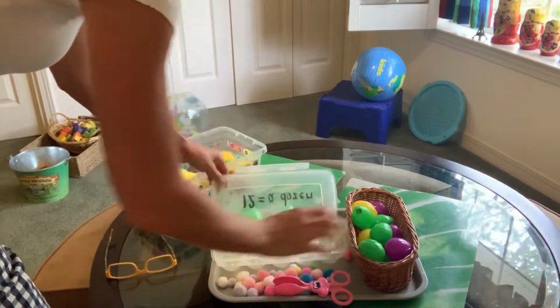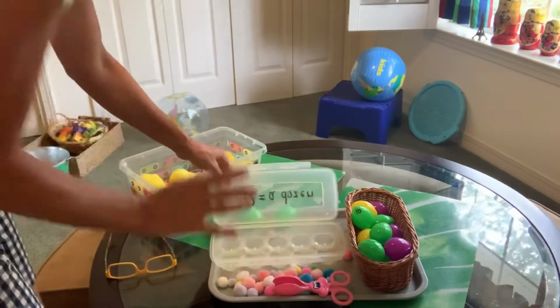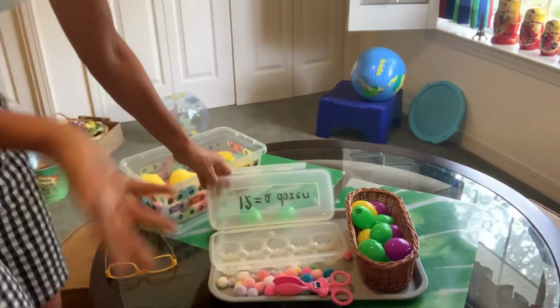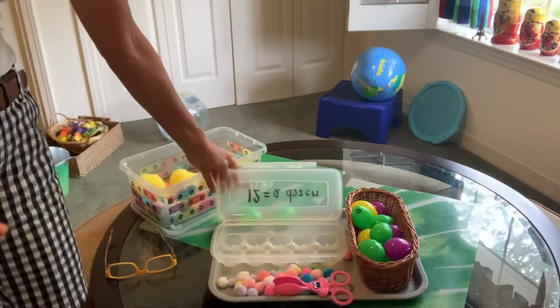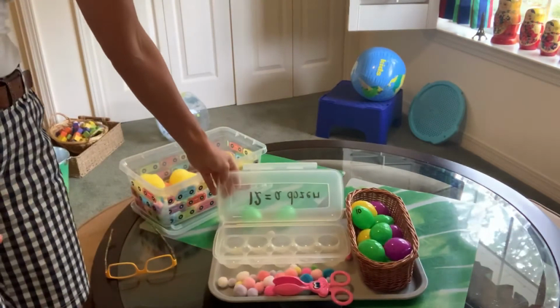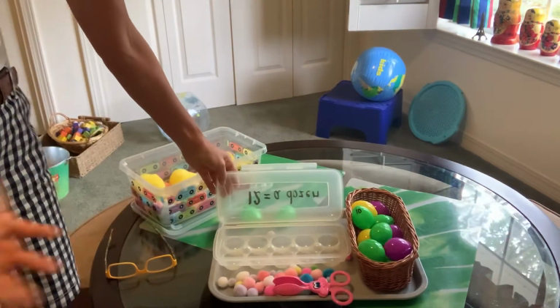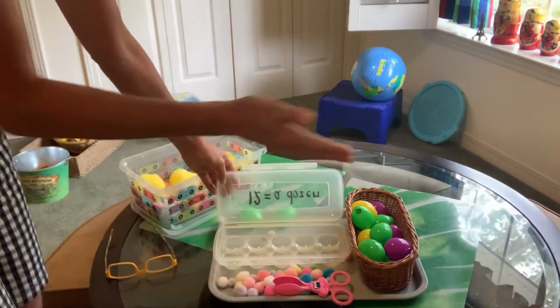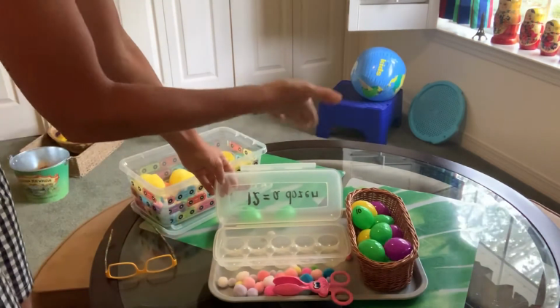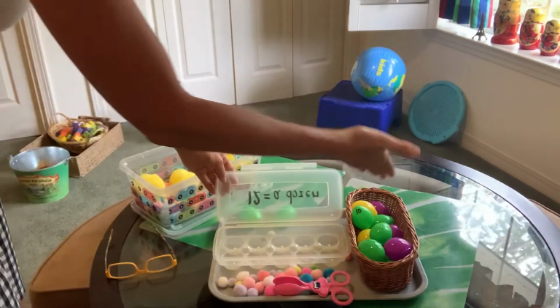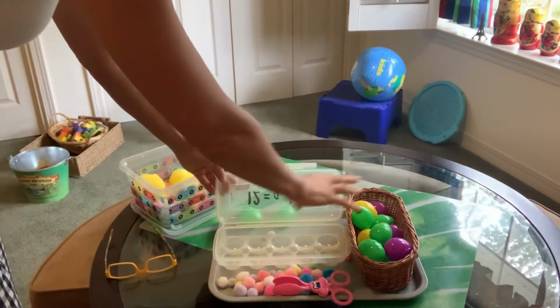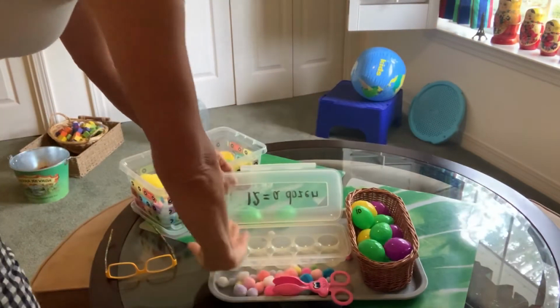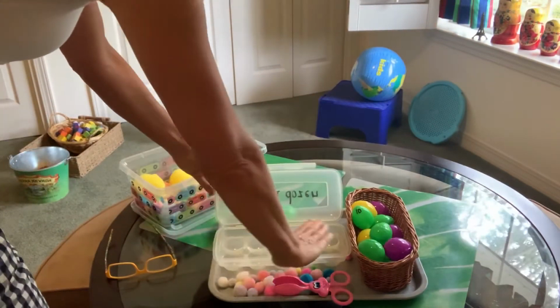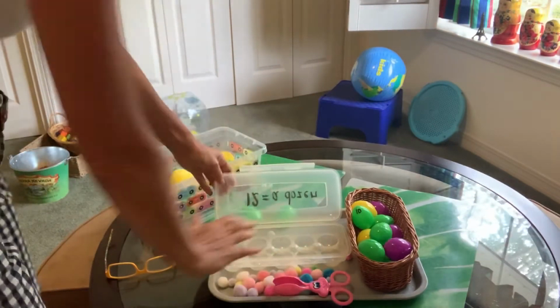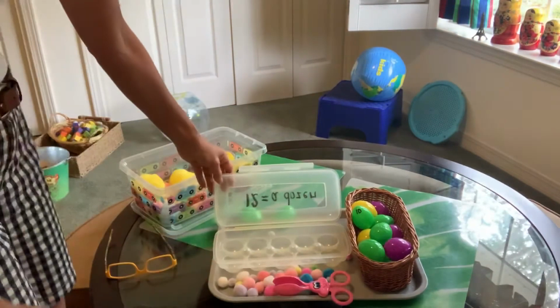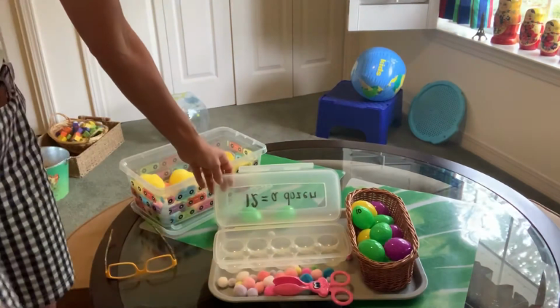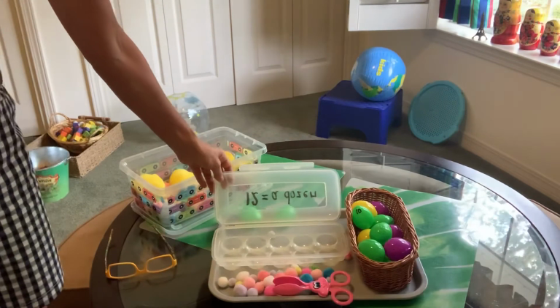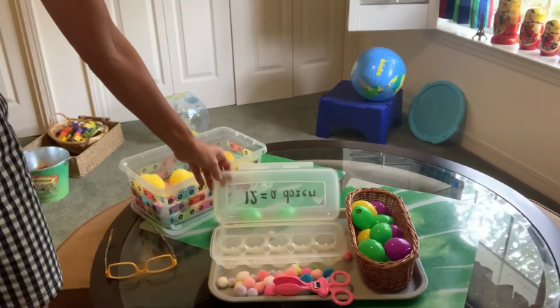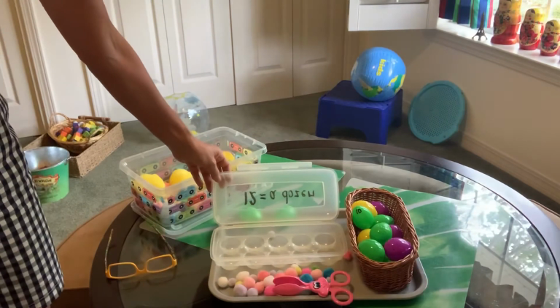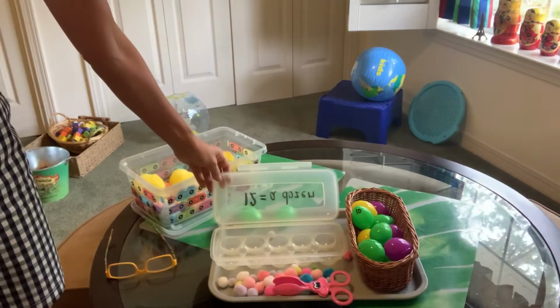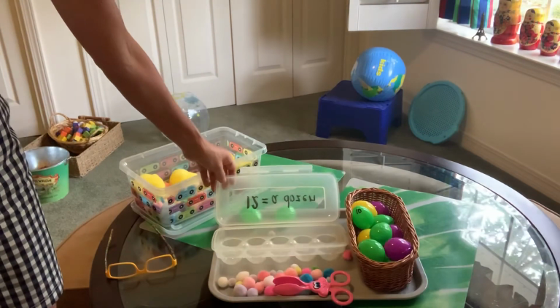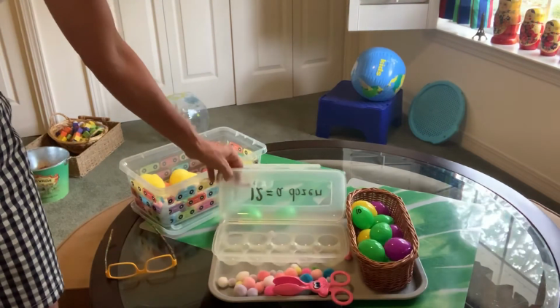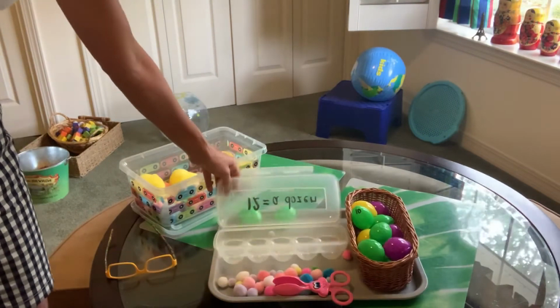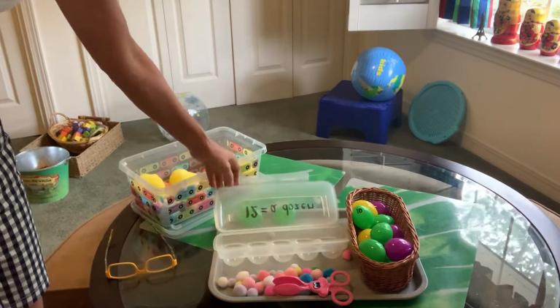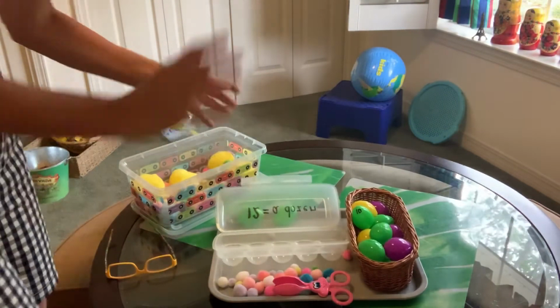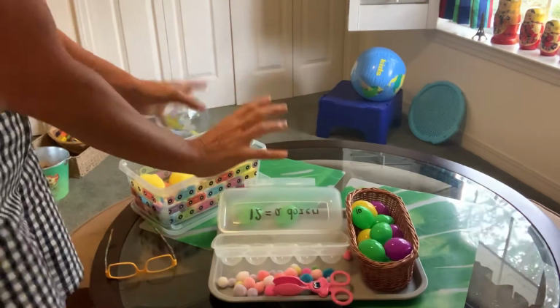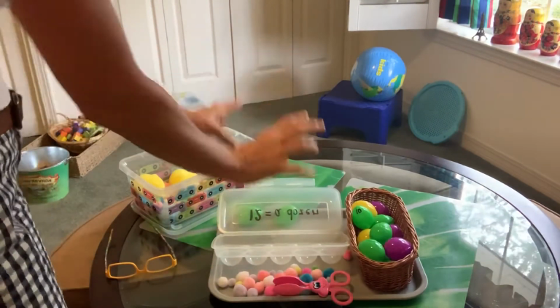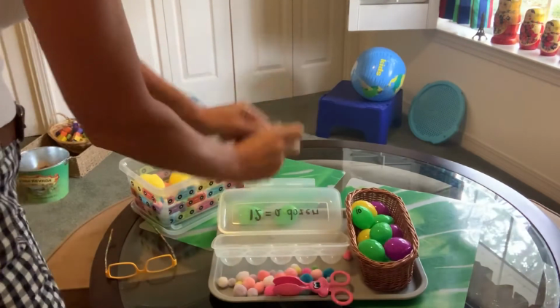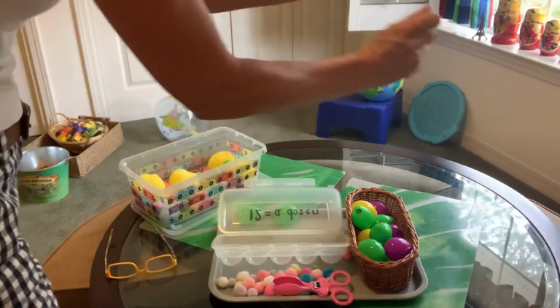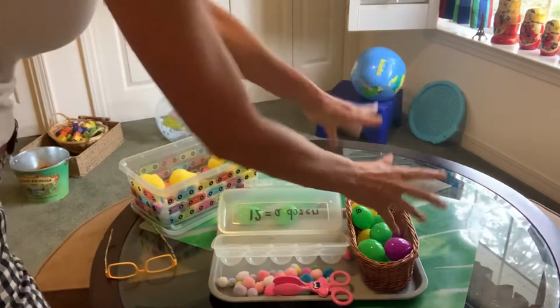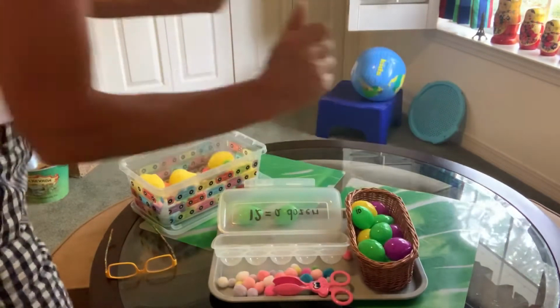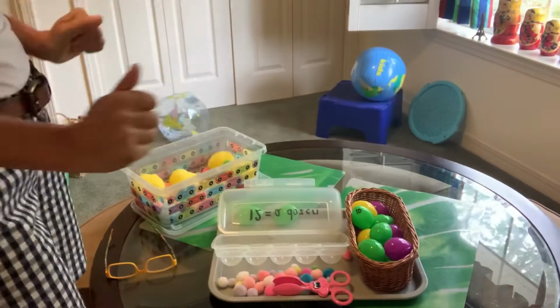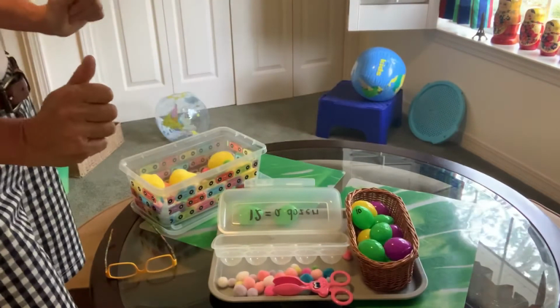So first, you're going to put all your eggs in number order 1 through 12. Then after you do that, take them all out and put them back in your basket.